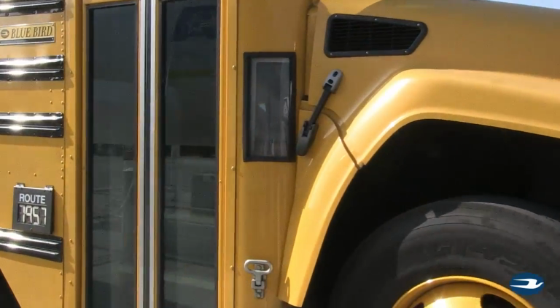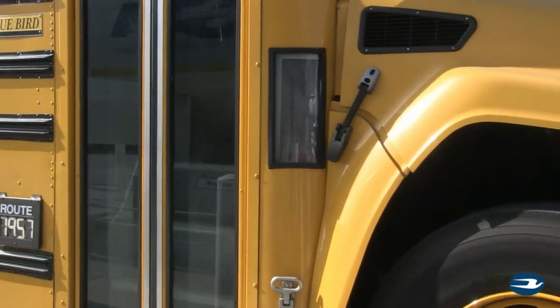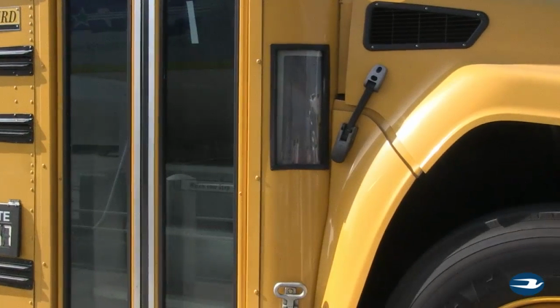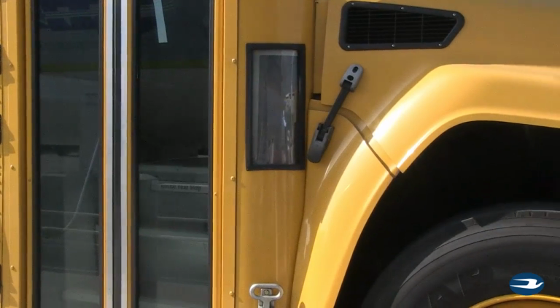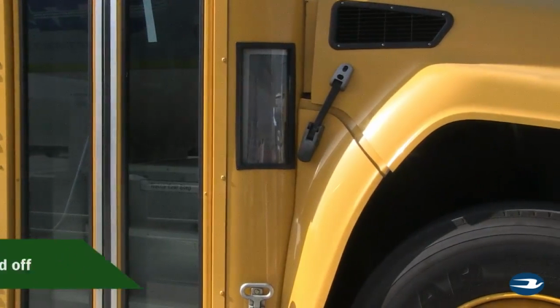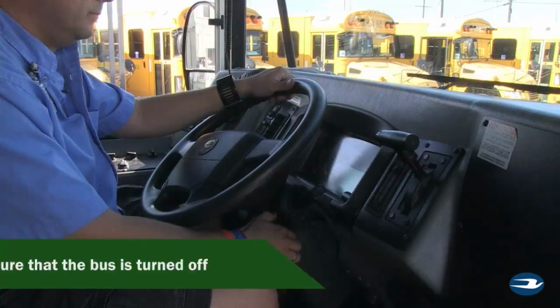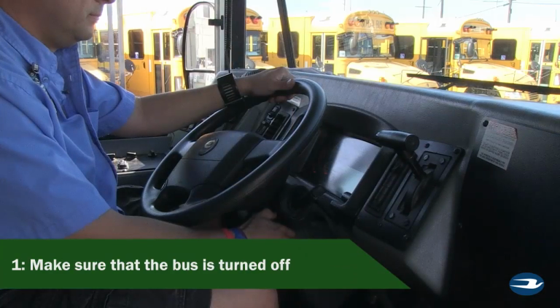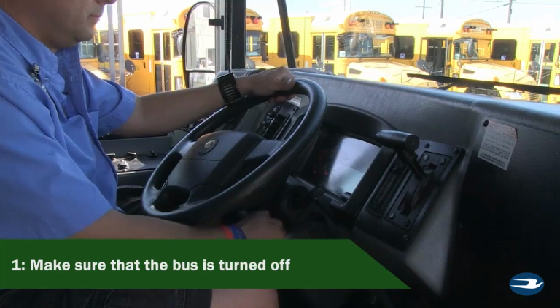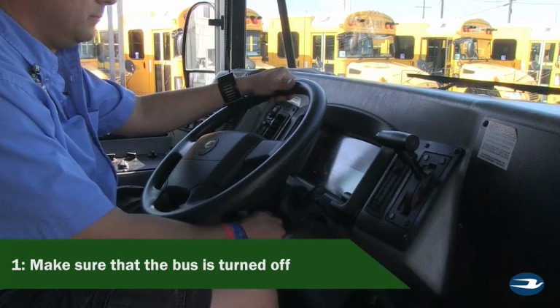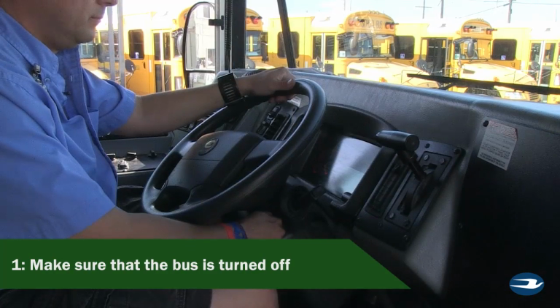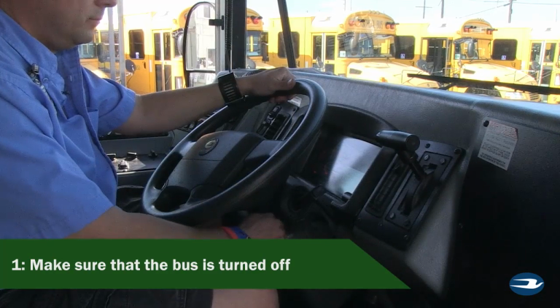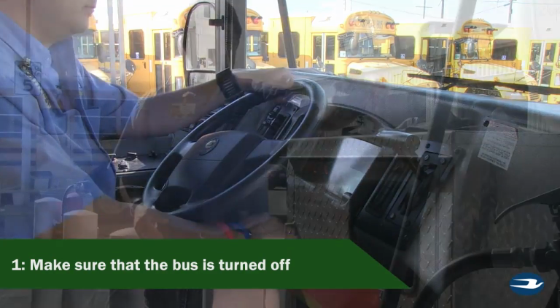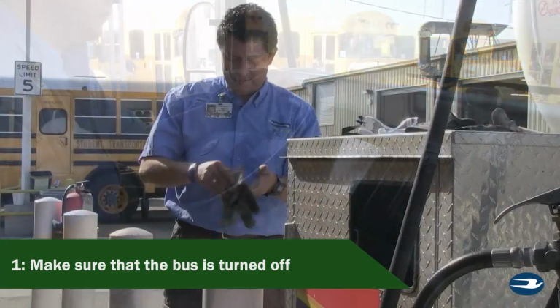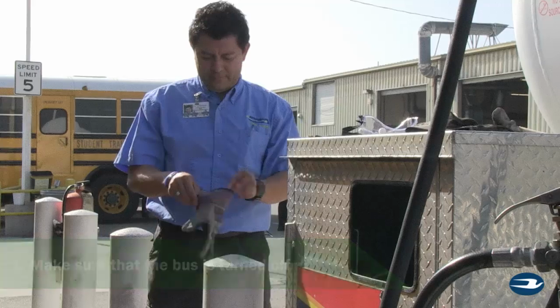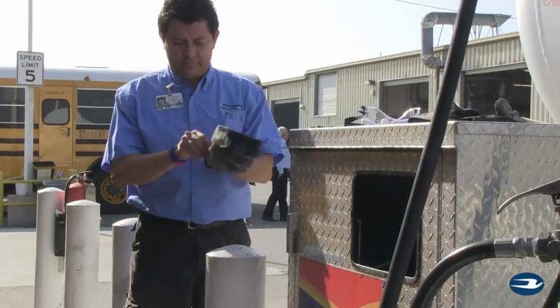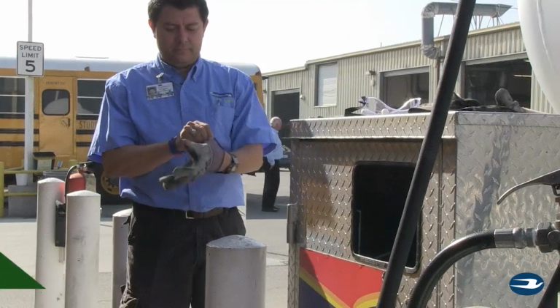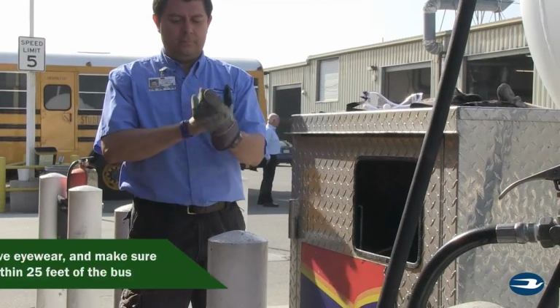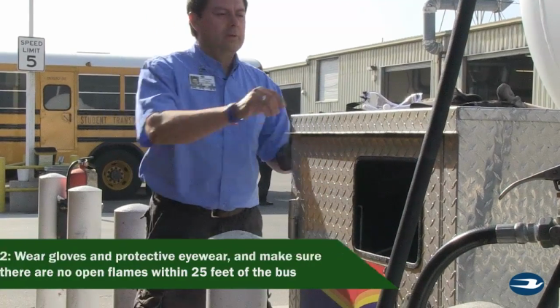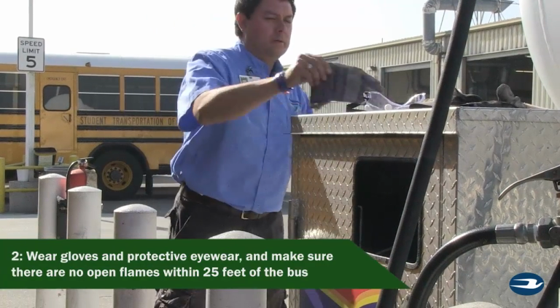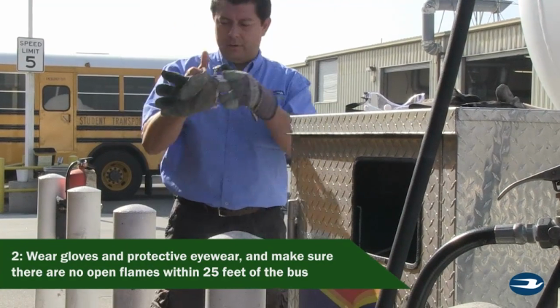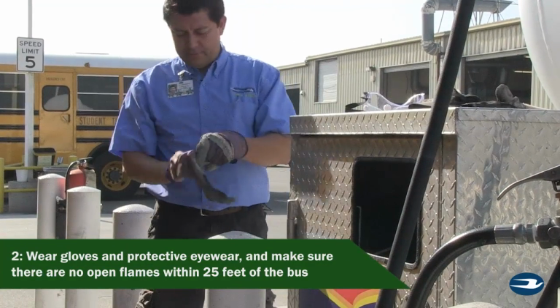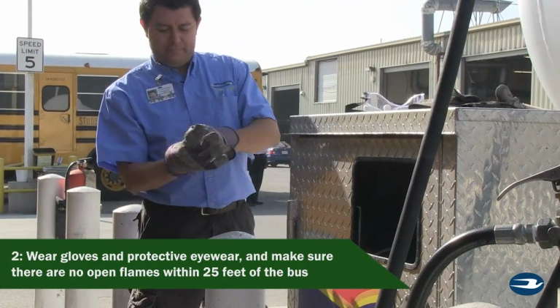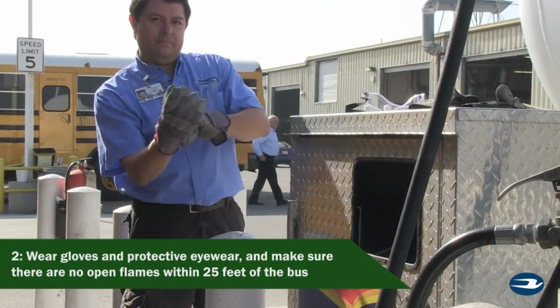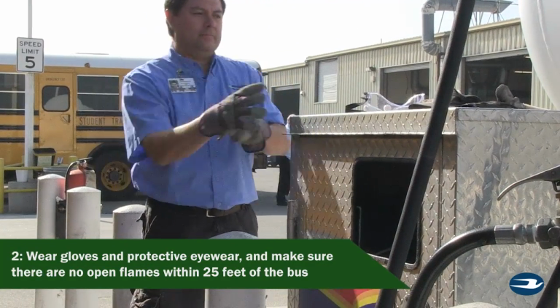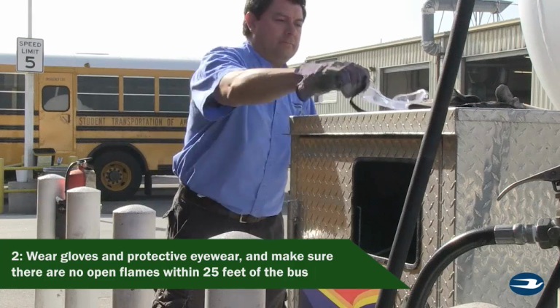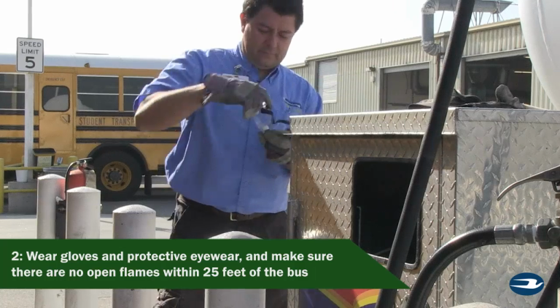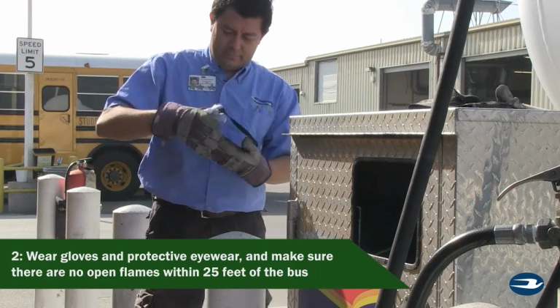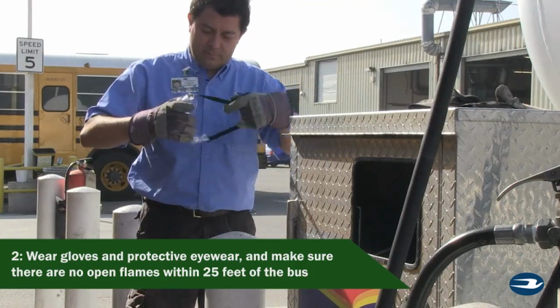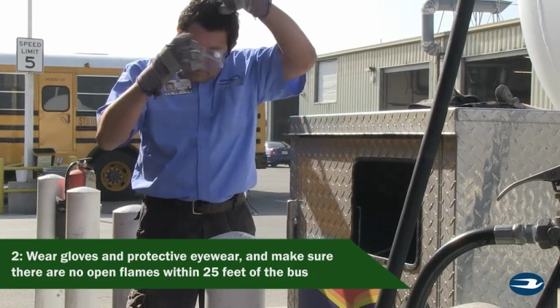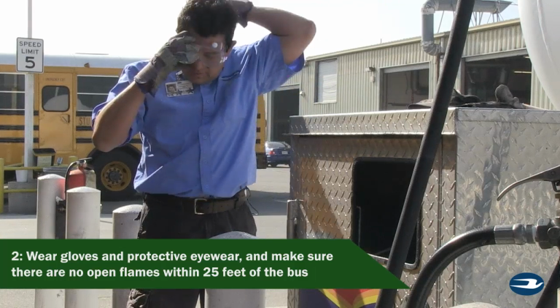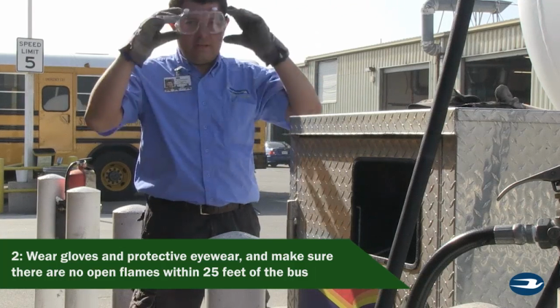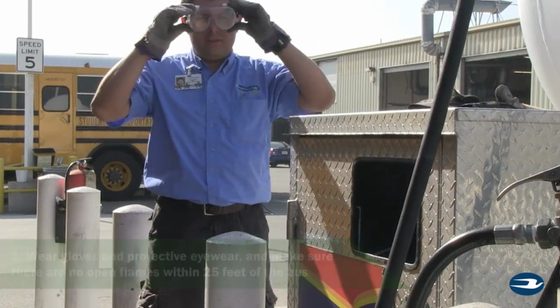Before fueling with propane autogas, confirm that the bus is not running. Similar to diesel, make sure that you are wearing a pair of gloves and protective eyewear. Ensure that there are no open flames within 25 feet of the vehicle.